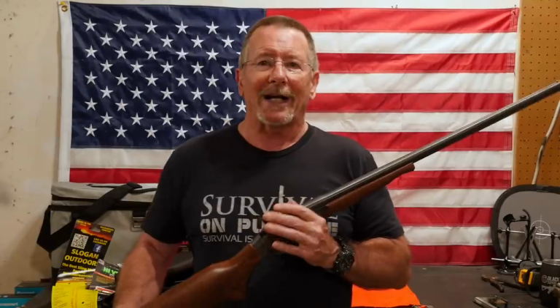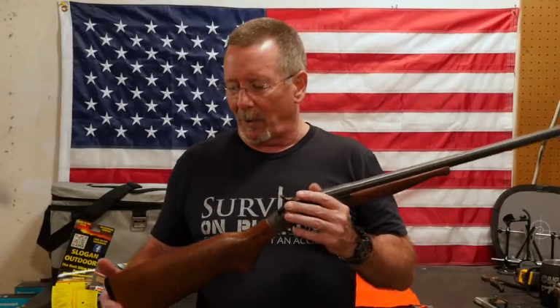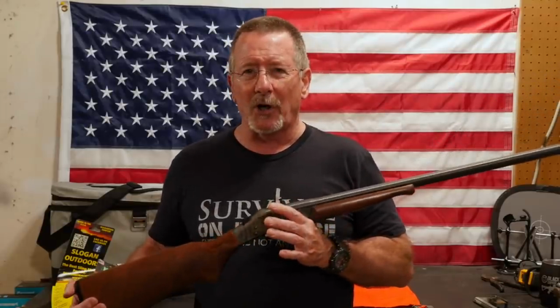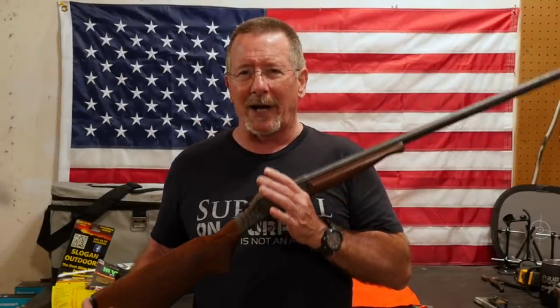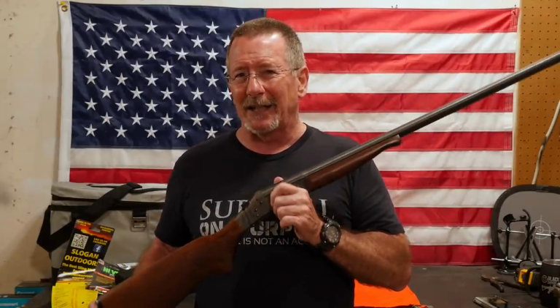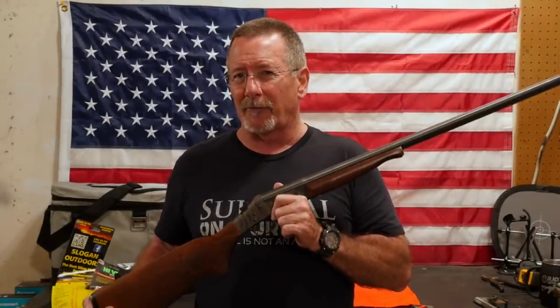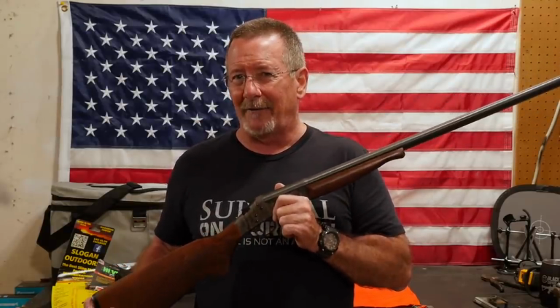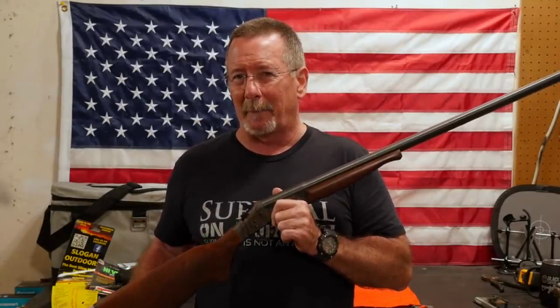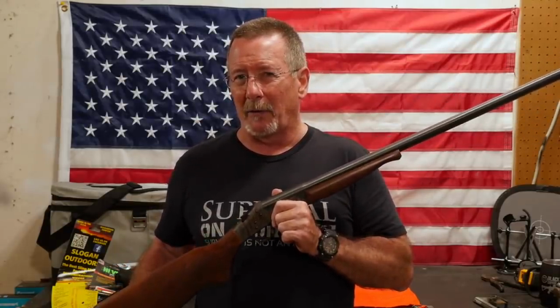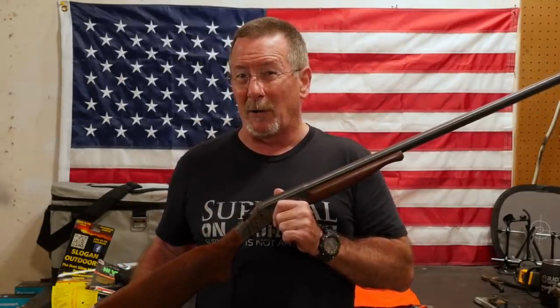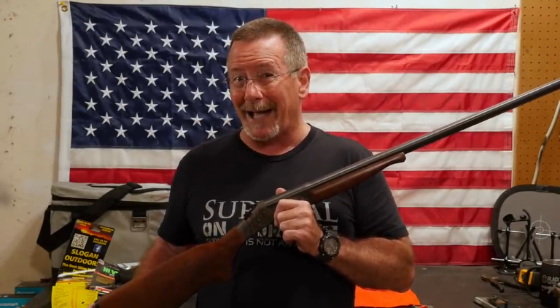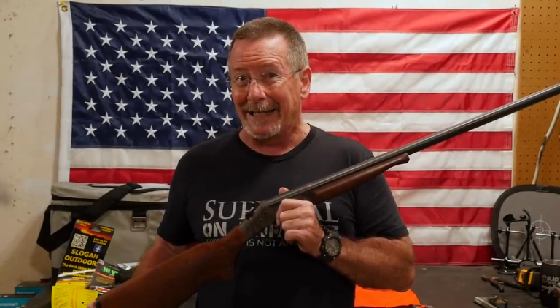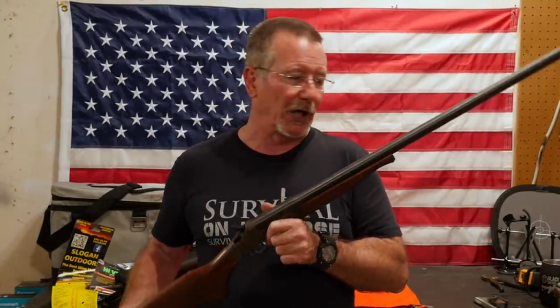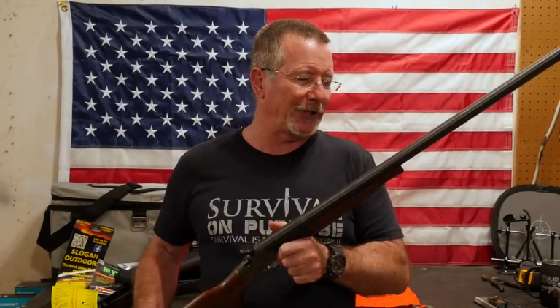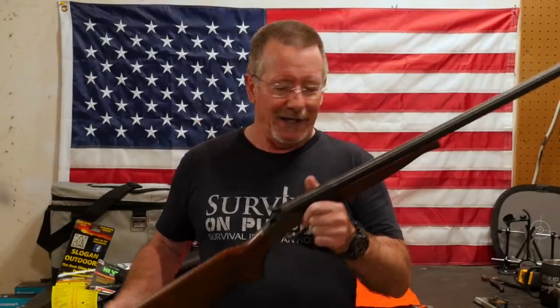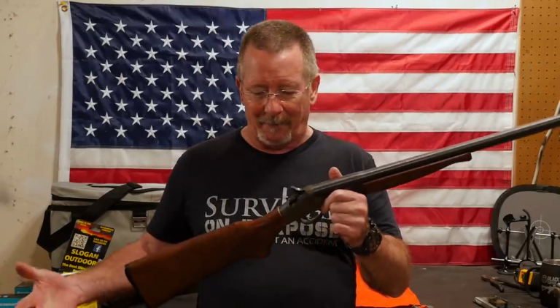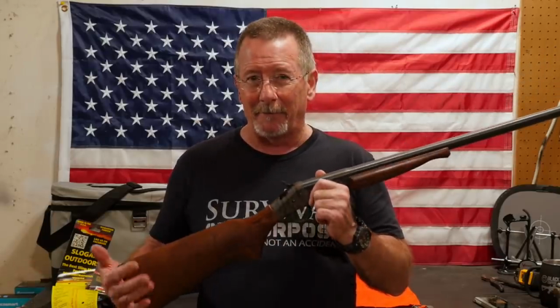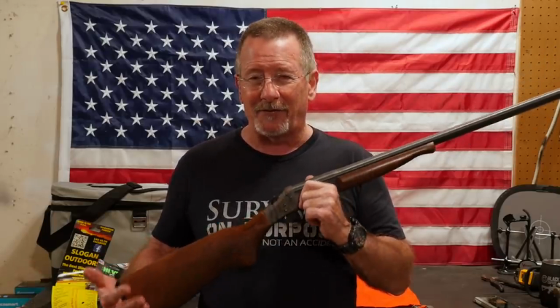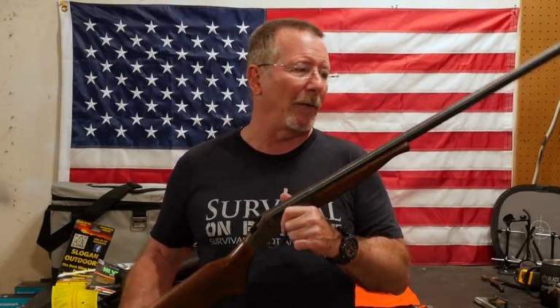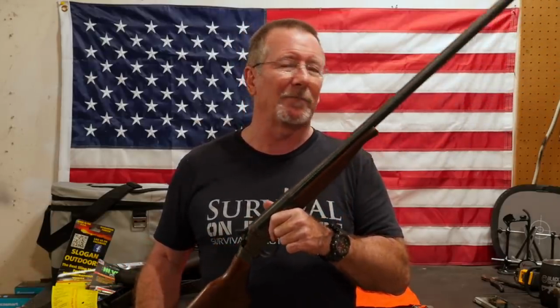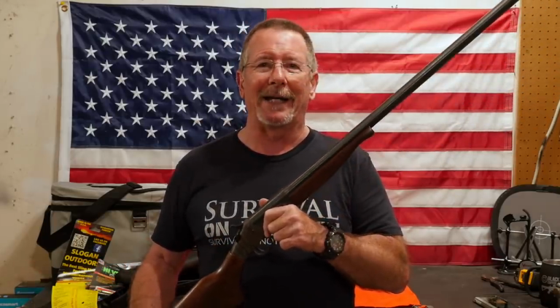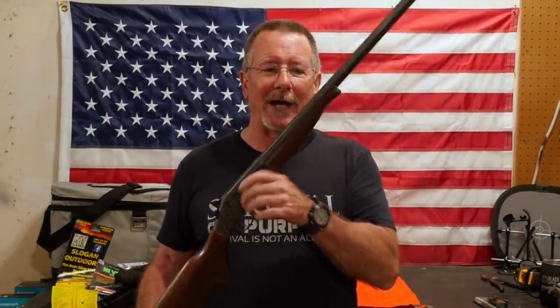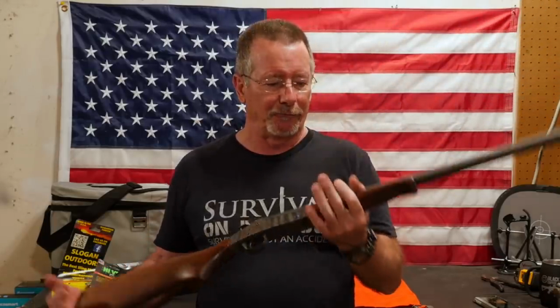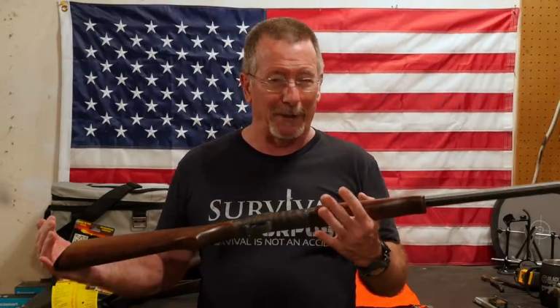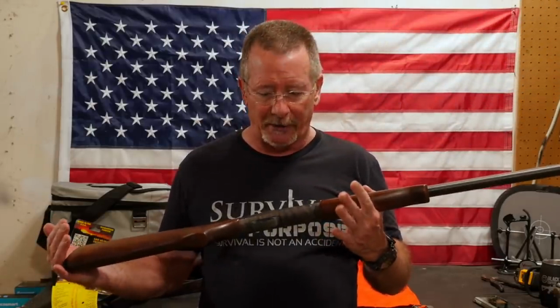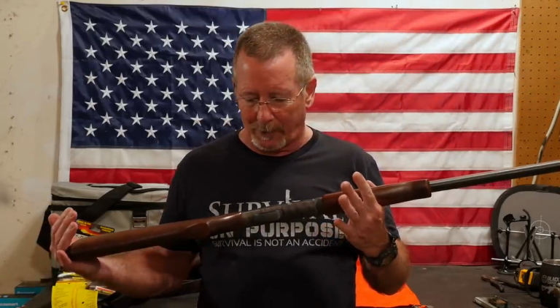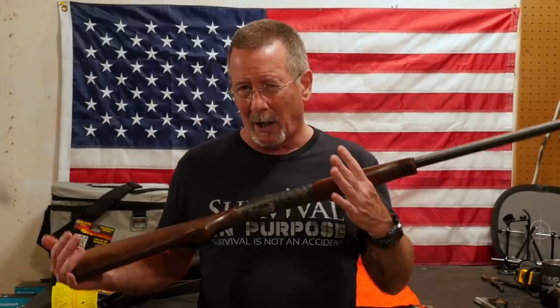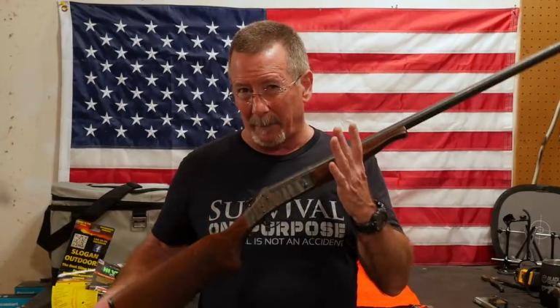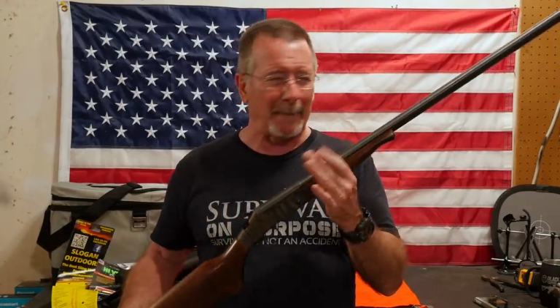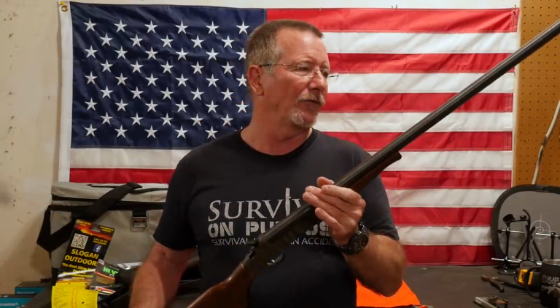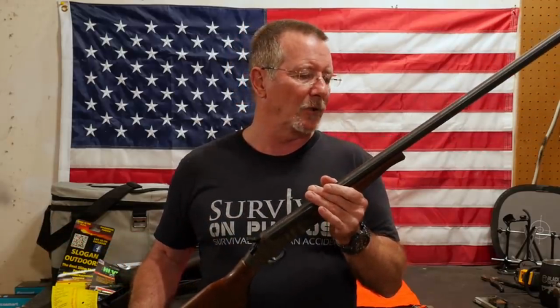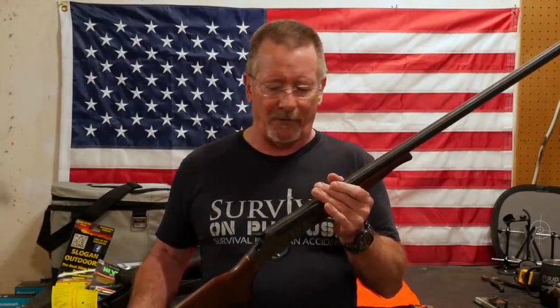What I'm going to show you here I actually learned from Dave Canterbury on a video about eight years ago. So if you've seen that one, then this may be a little bit redundant for you, but hopefully I'll be able to add my own take to a couple of things.